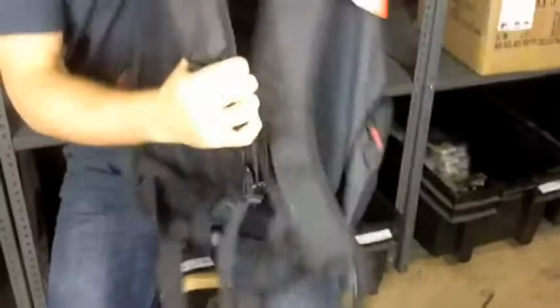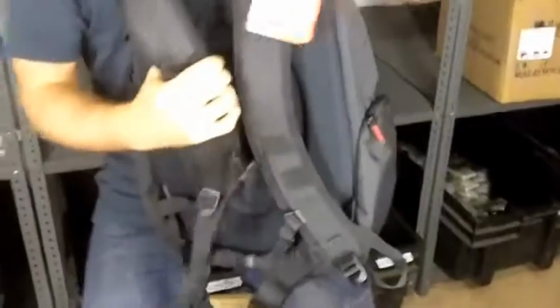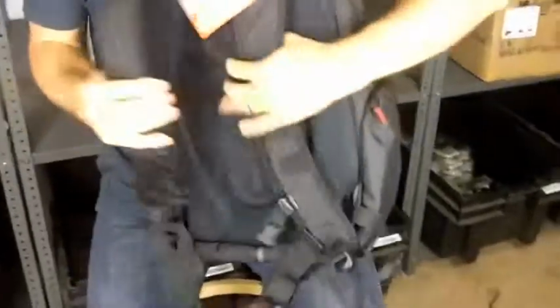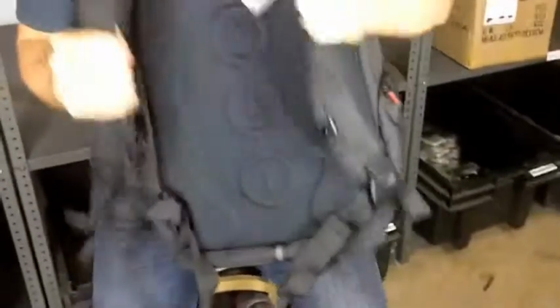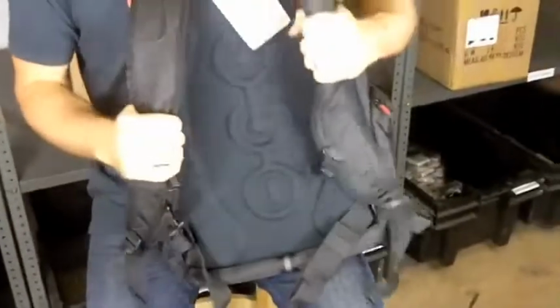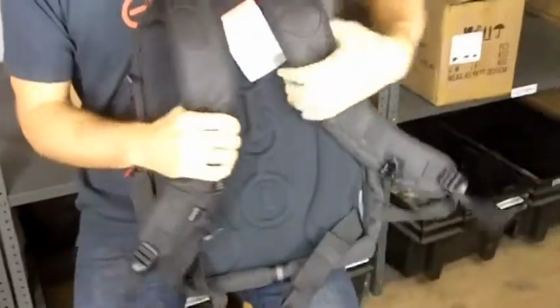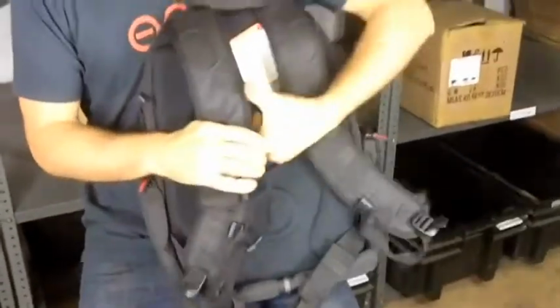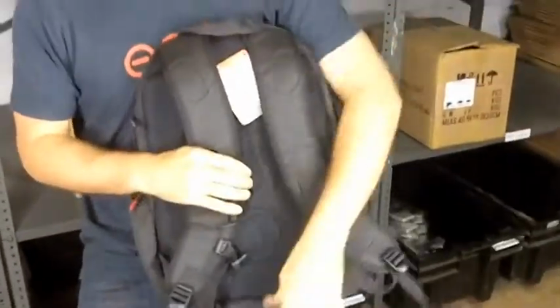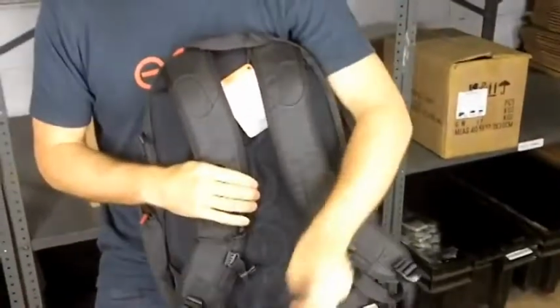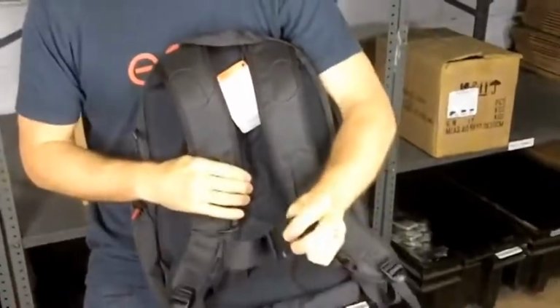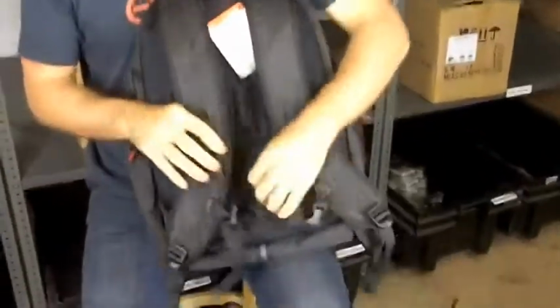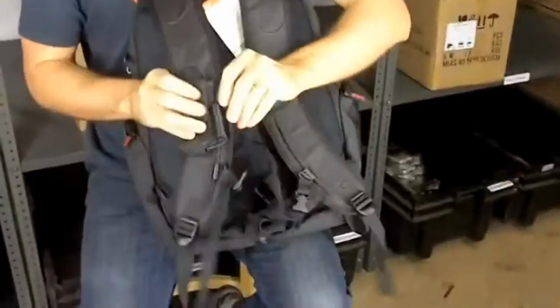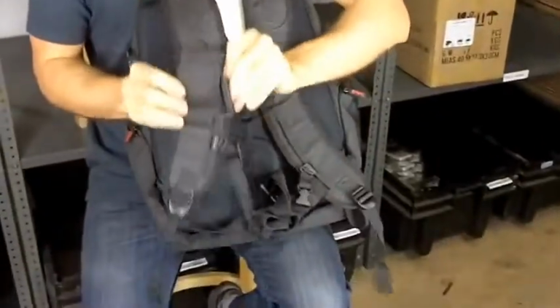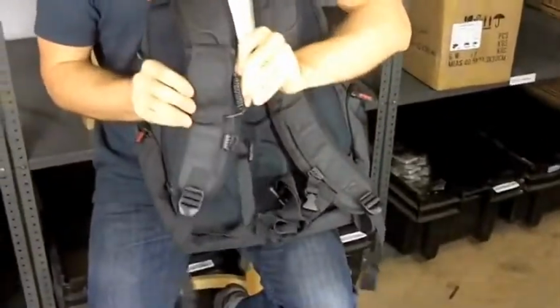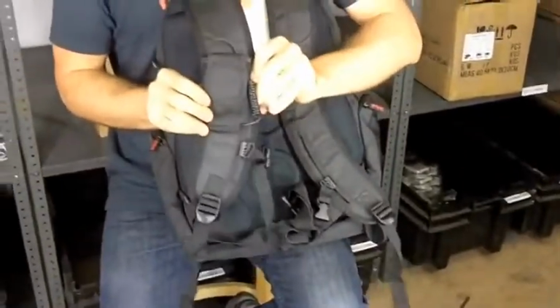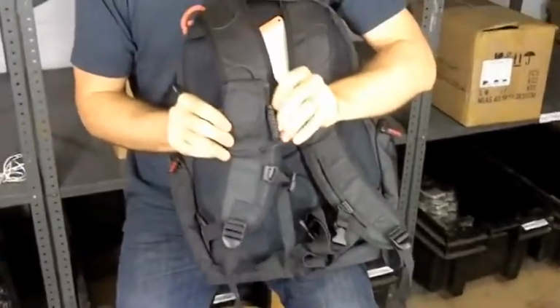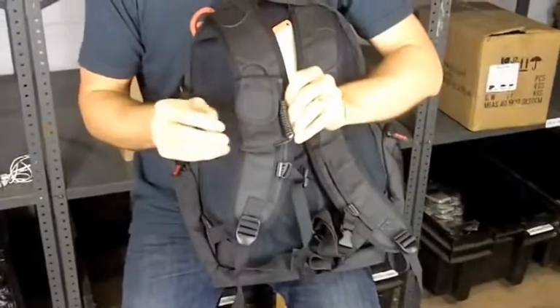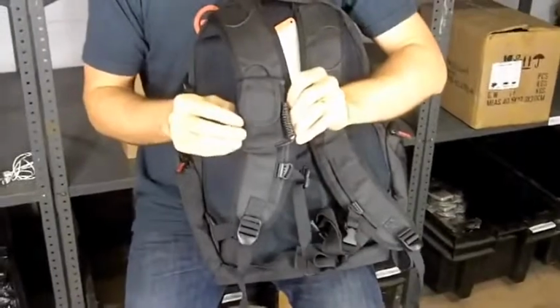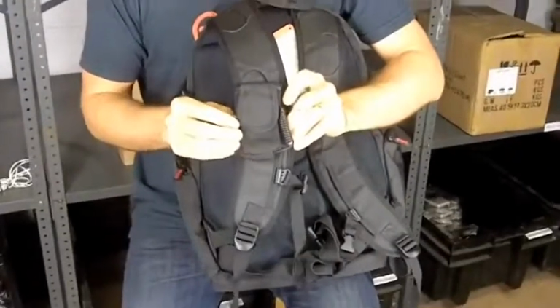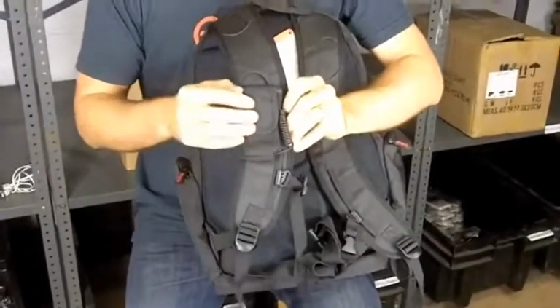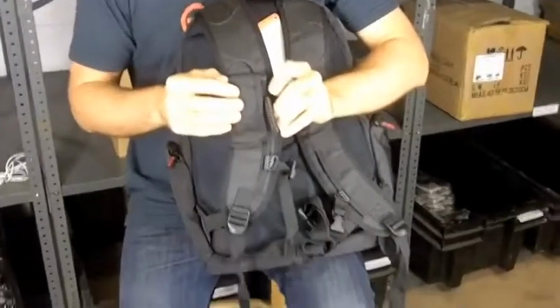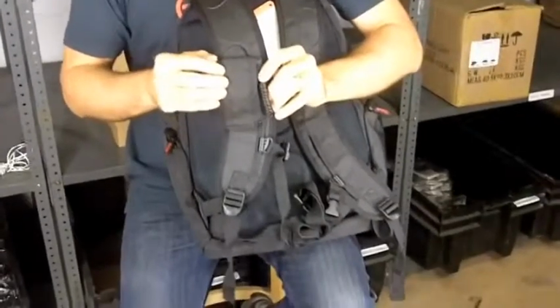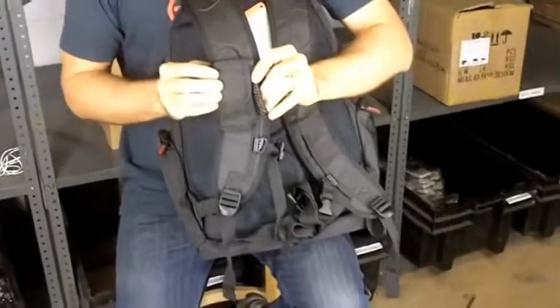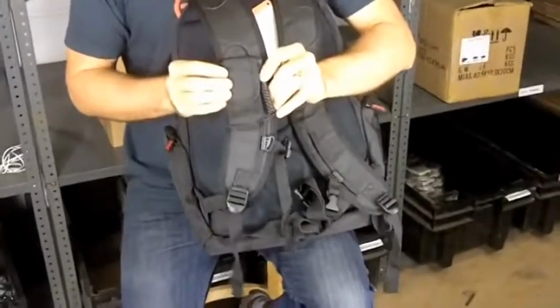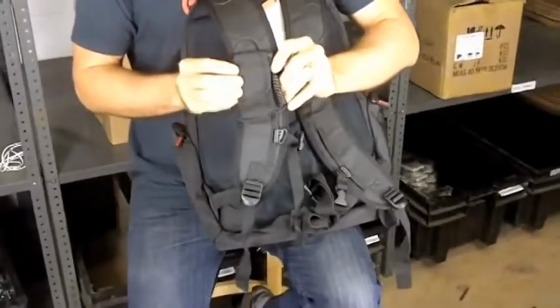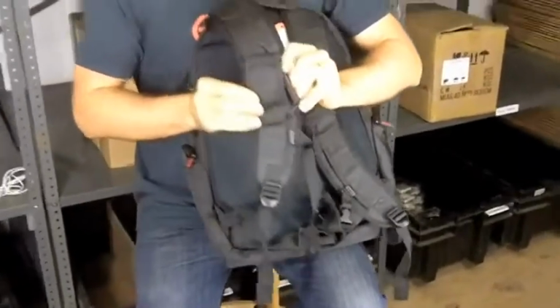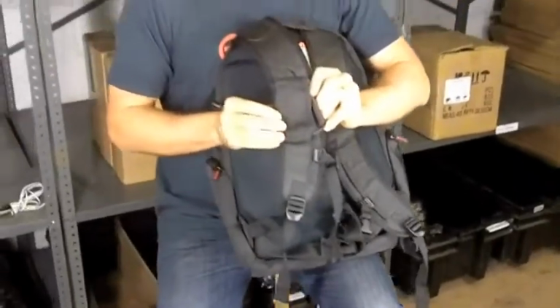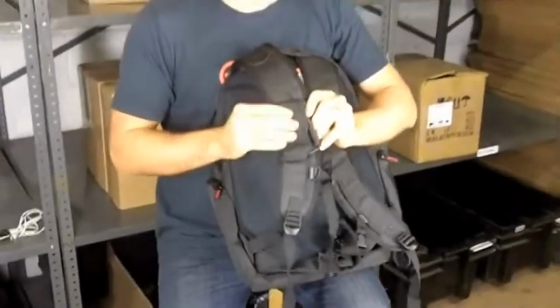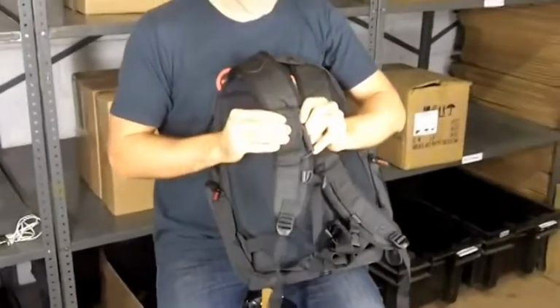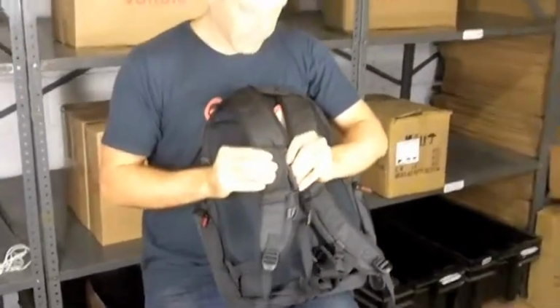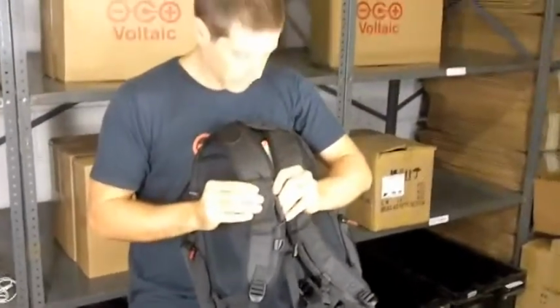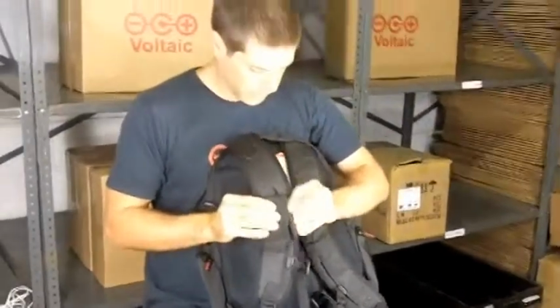The shoulder straps are nice and thick and strong. There's a waist strap, and there's even a foam pouch where you can connect your phone to the battery while you're walking around and charging it.